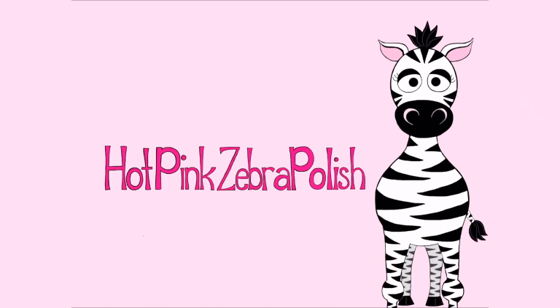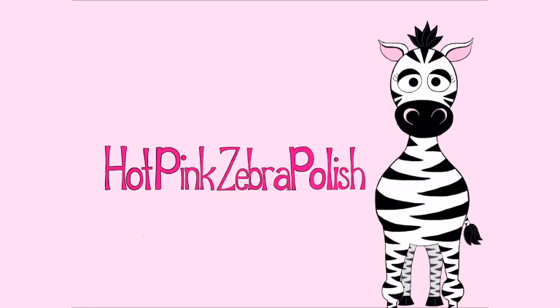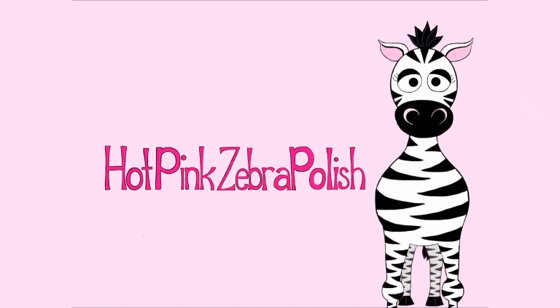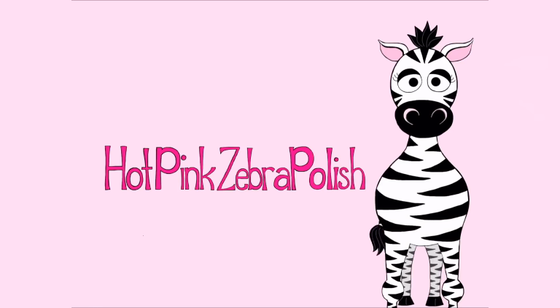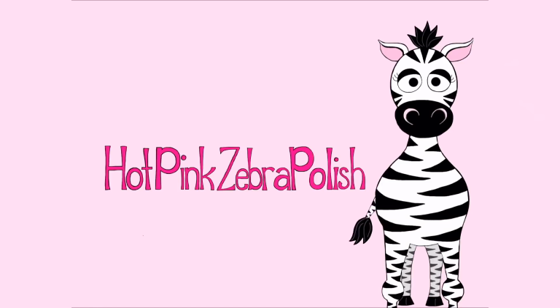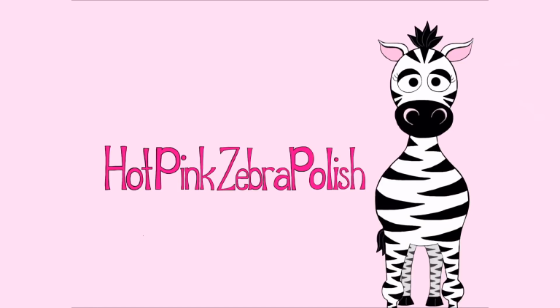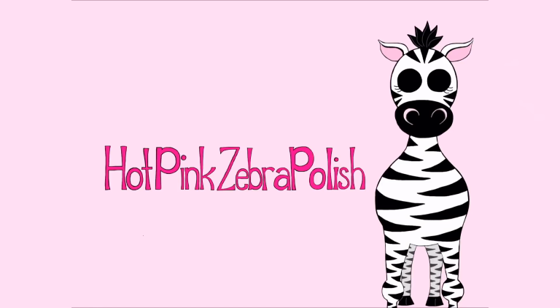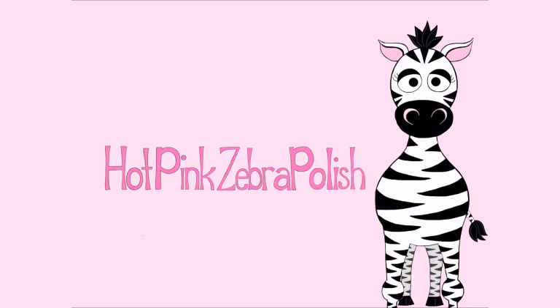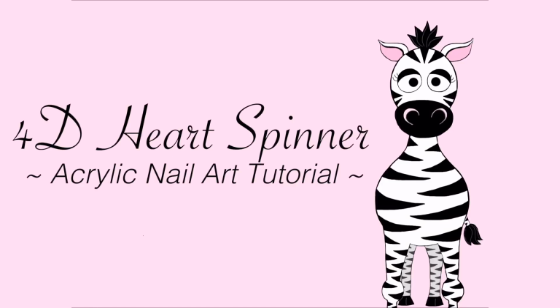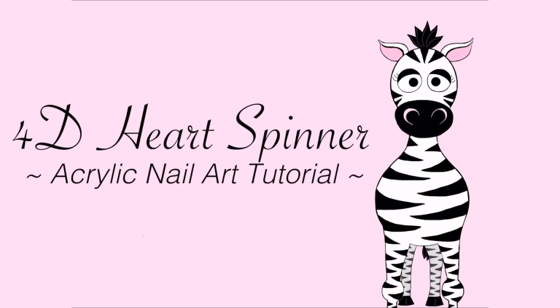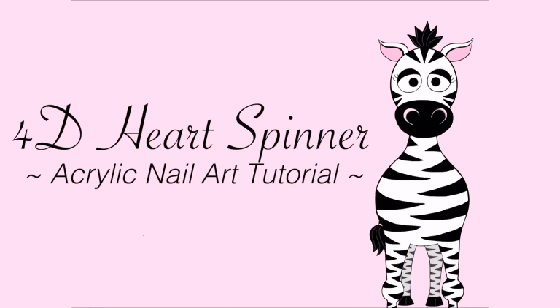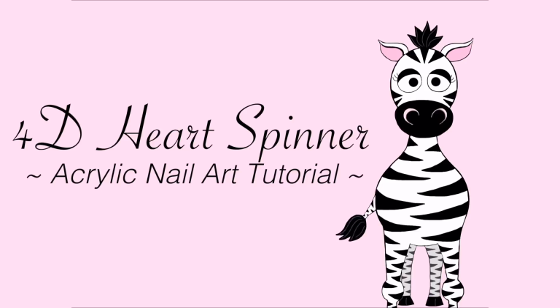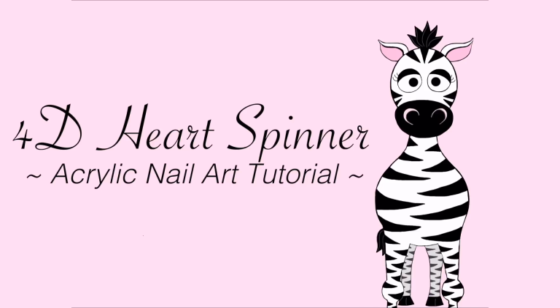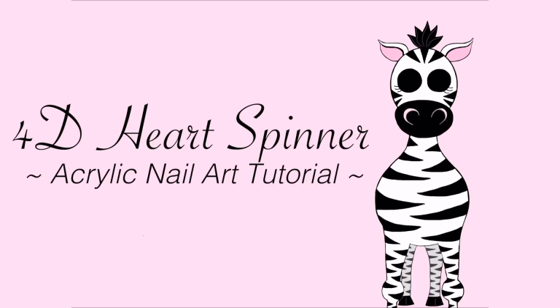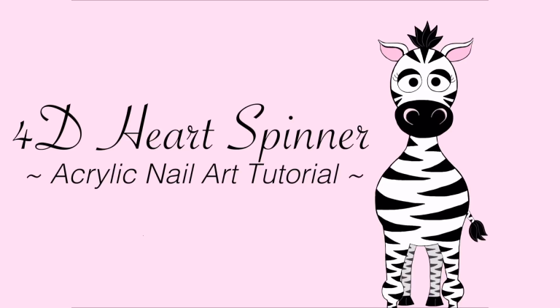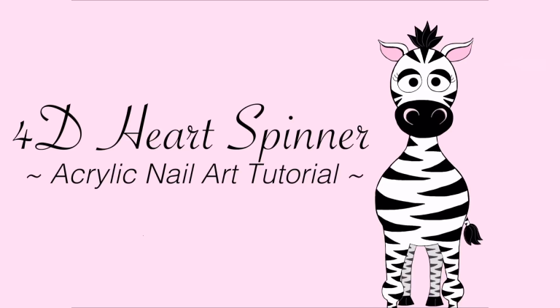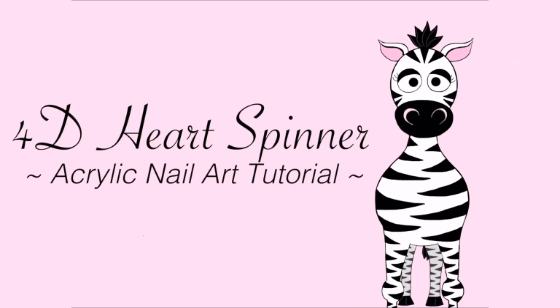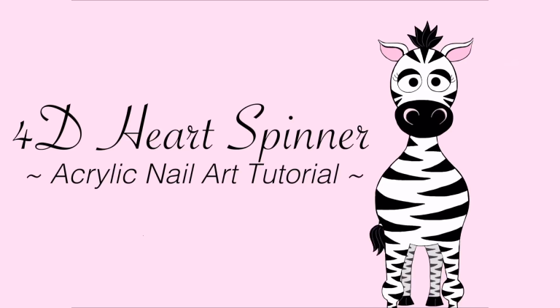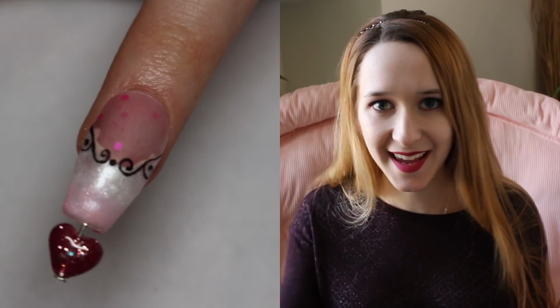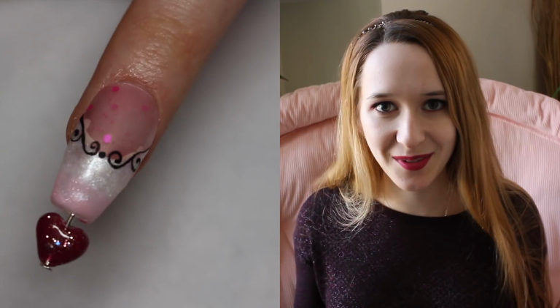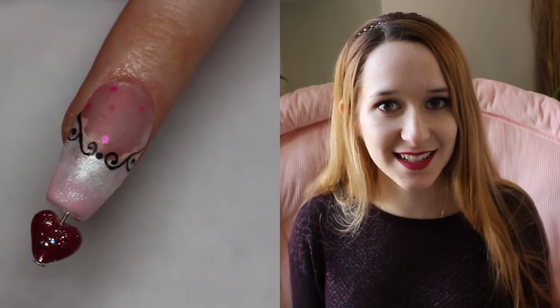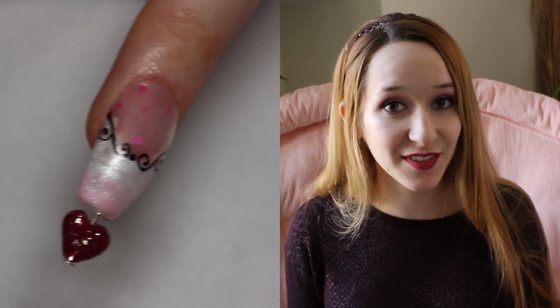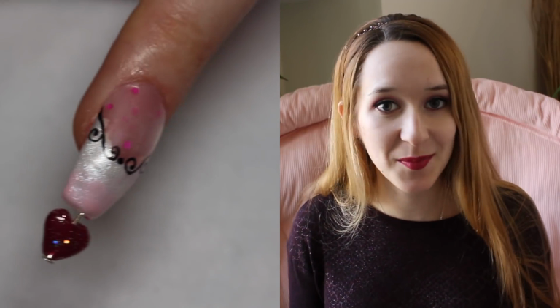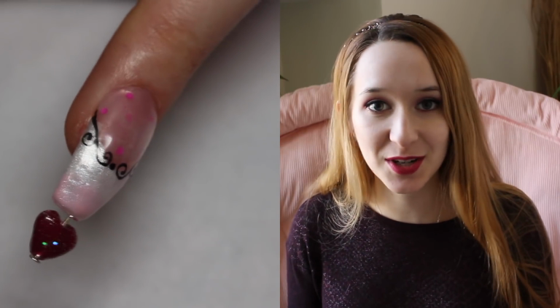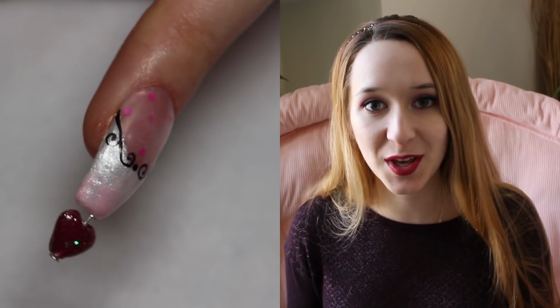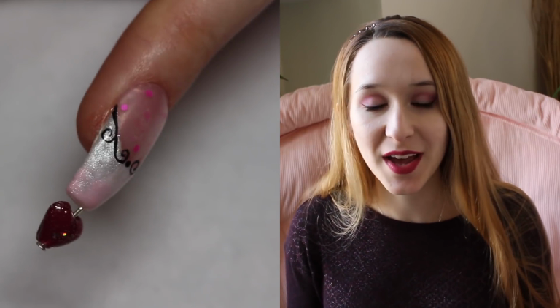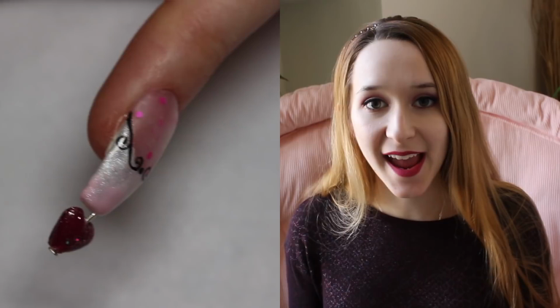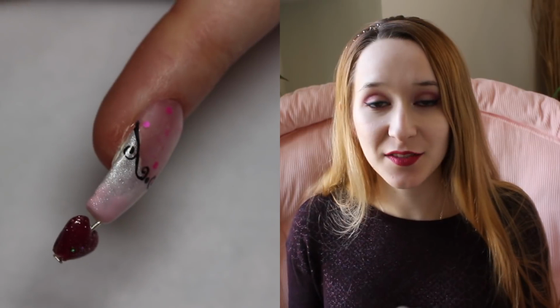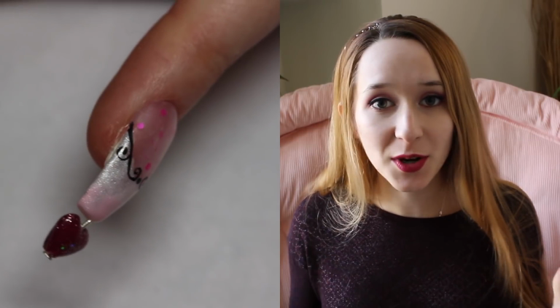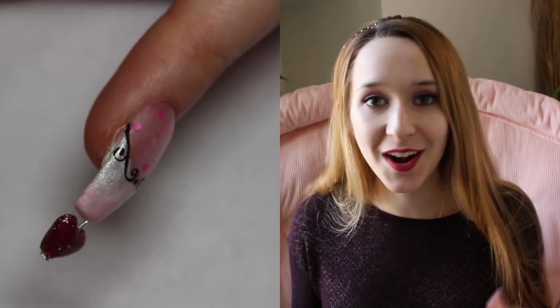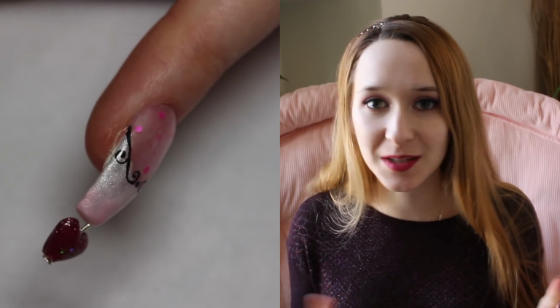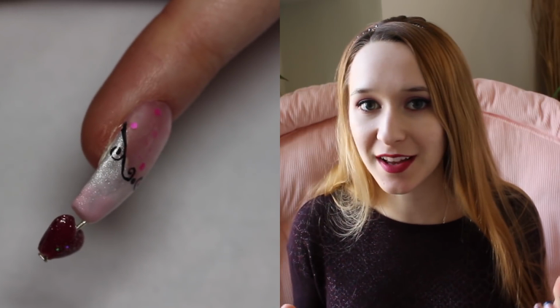40 Heart and Broken Heart Spinner Acrylic Nail Art Tutorial by Hot Pink Zebra Polish. Hi everyone! In today's video I'm going to be showing you a 40 heart spinner nail.